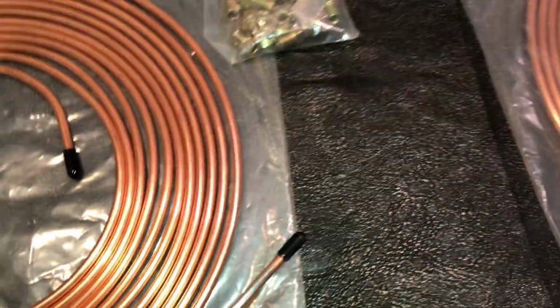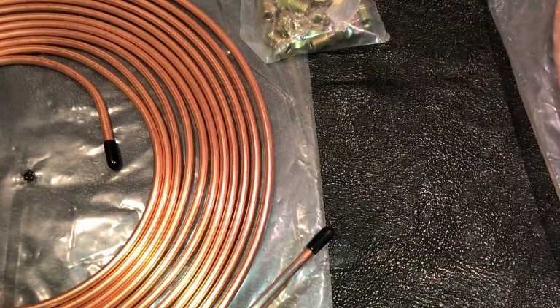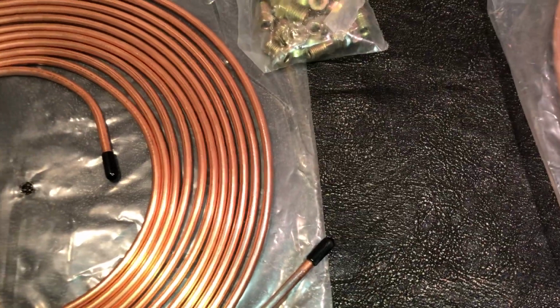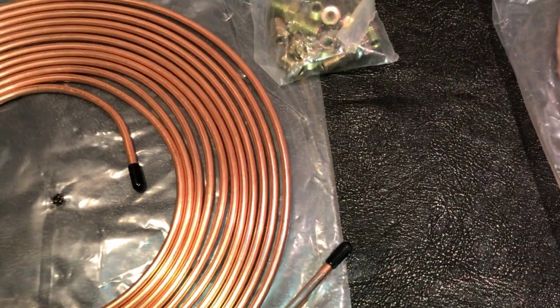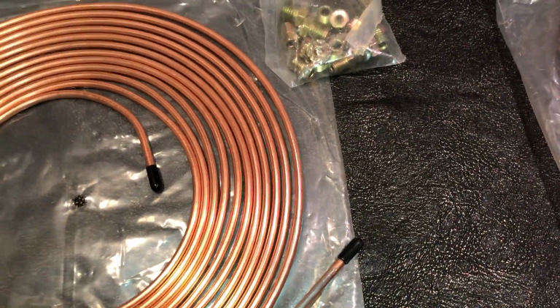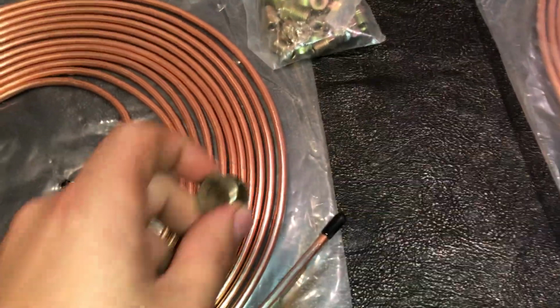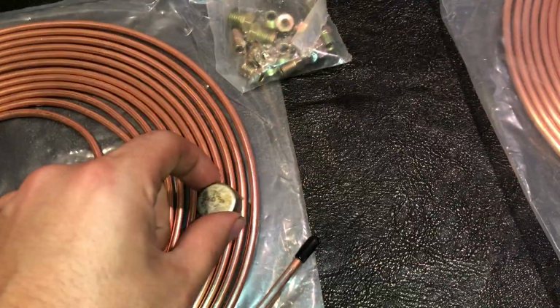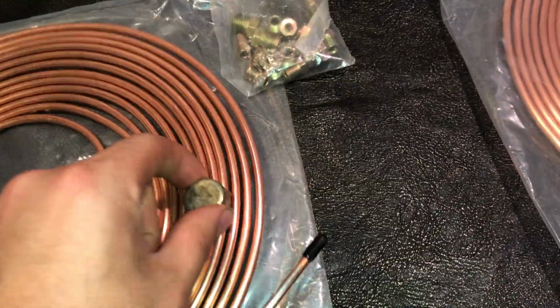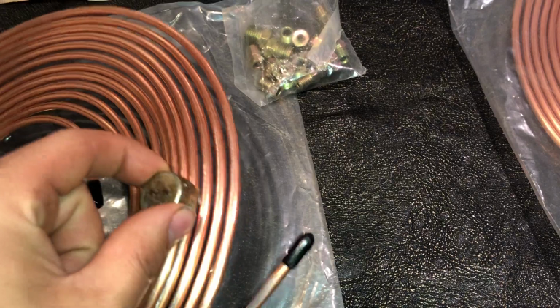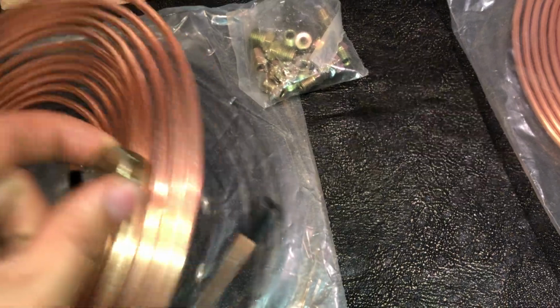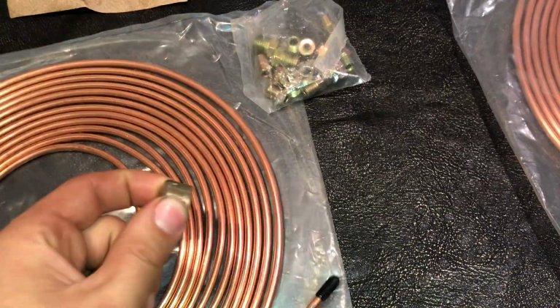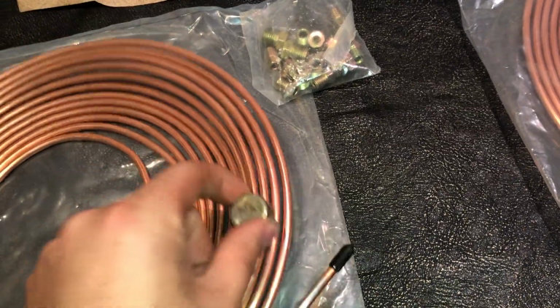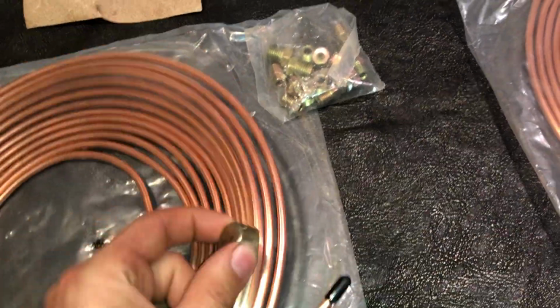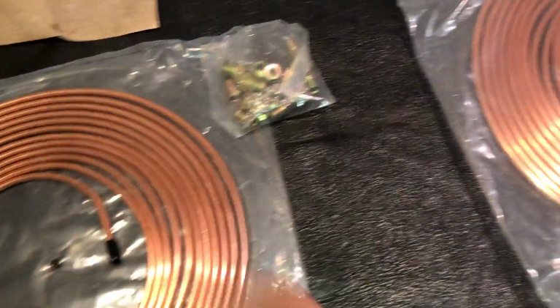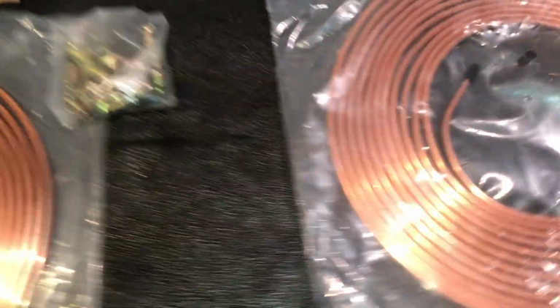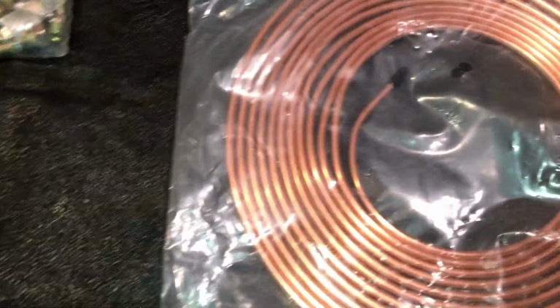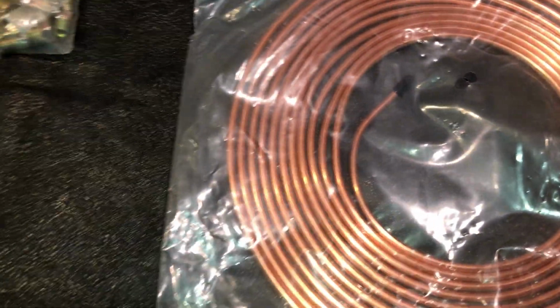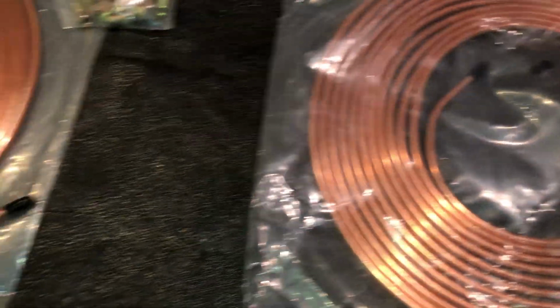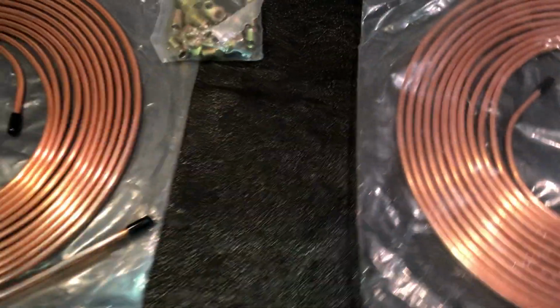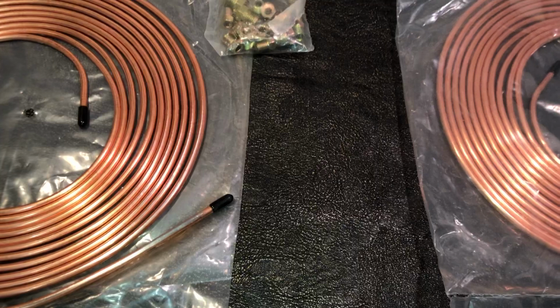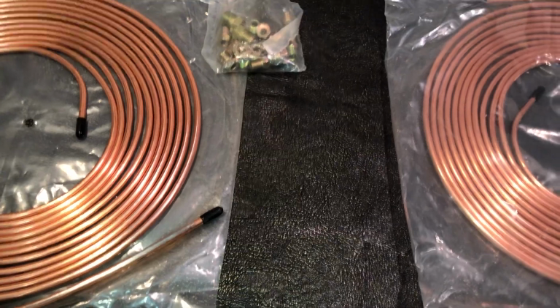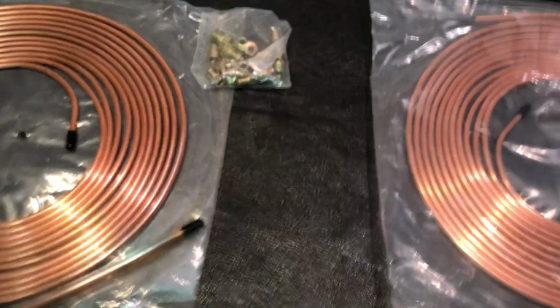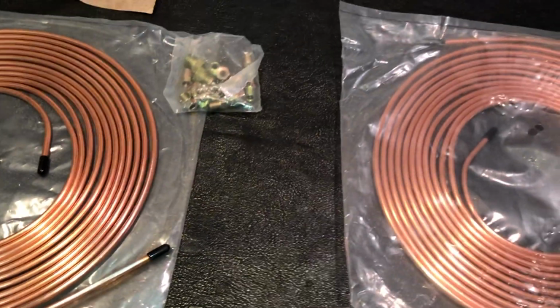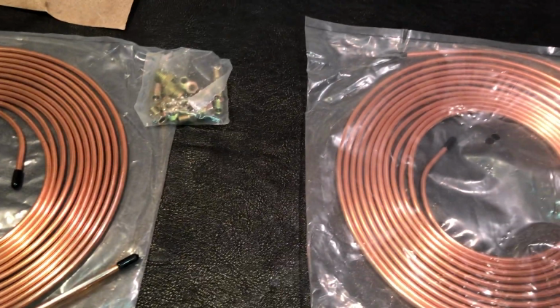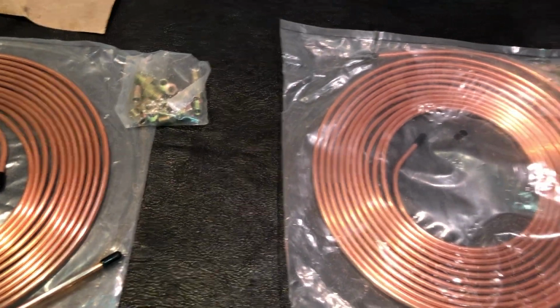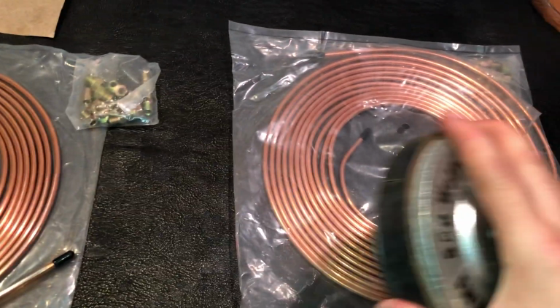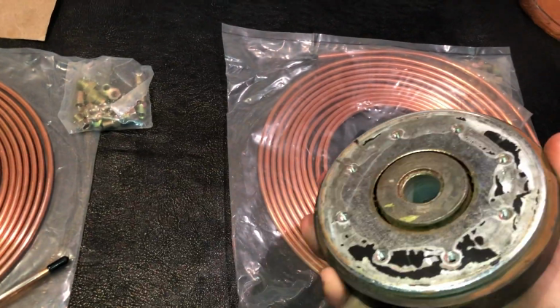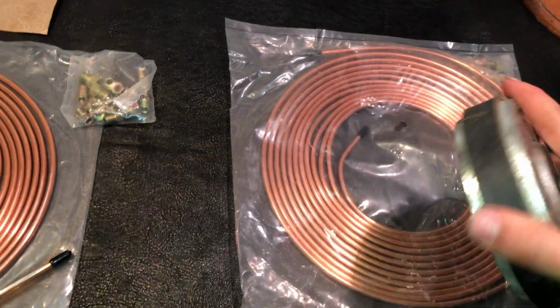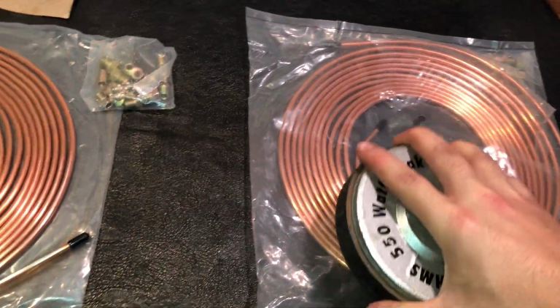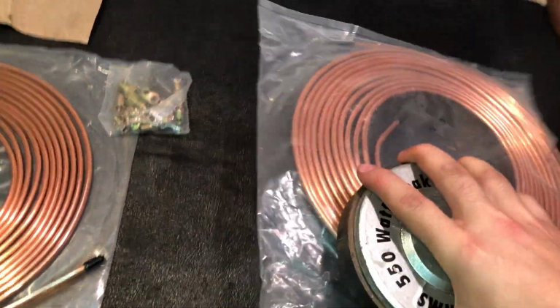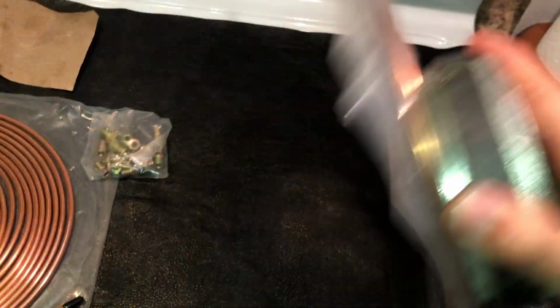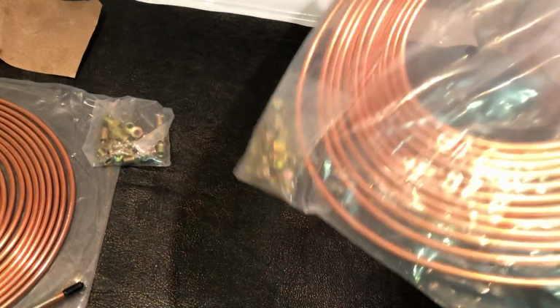I quickly grabbed a magnet and sure enough it was steel. I guess if the price is too good to be true, it probably is. There's a junk speaker magnet that'll pick the whole bag up.